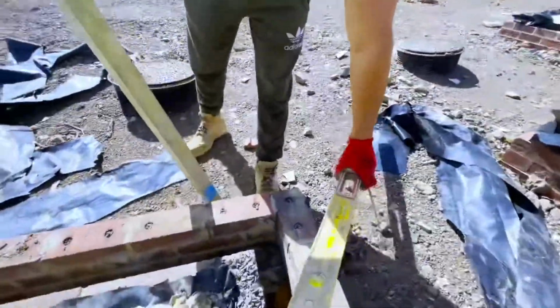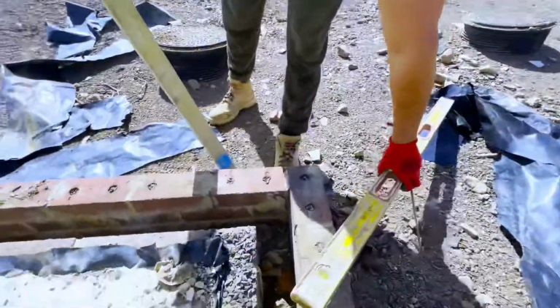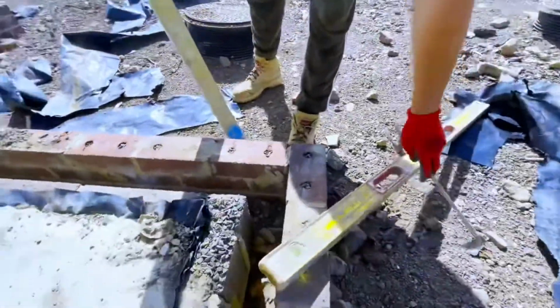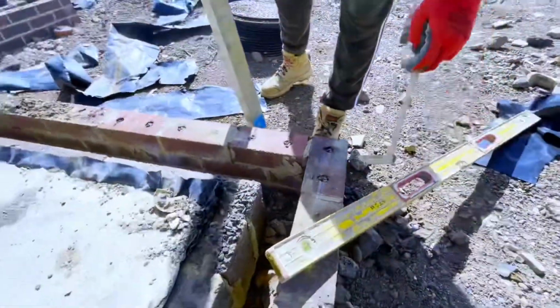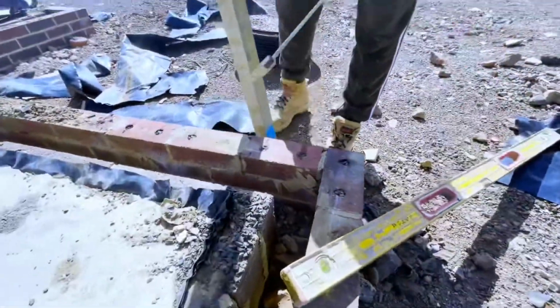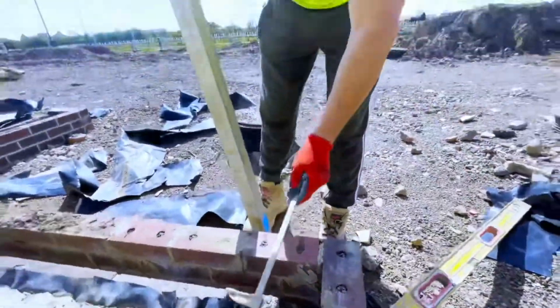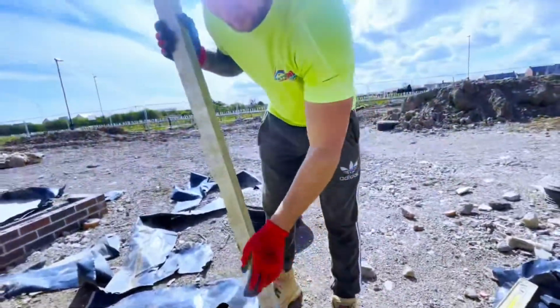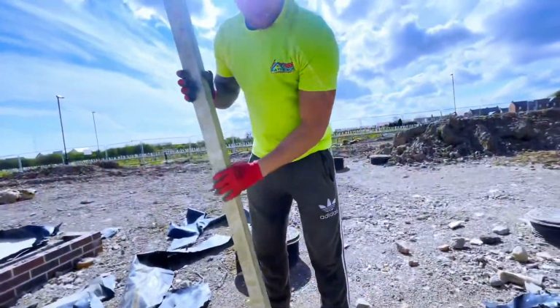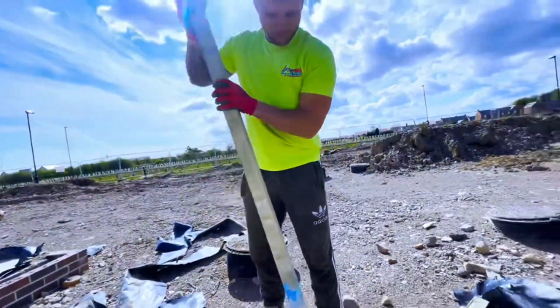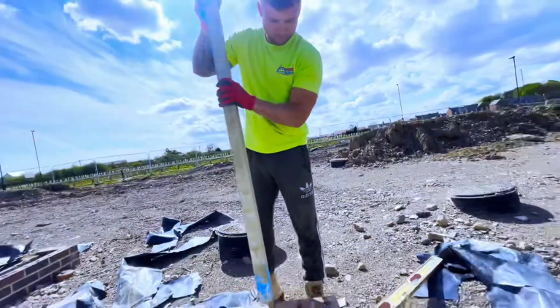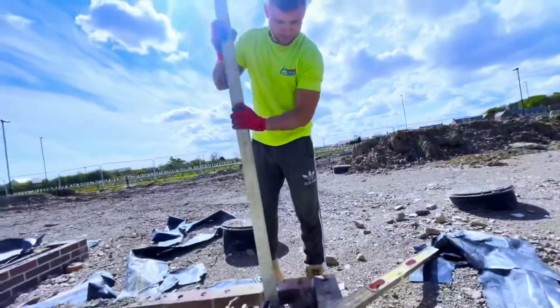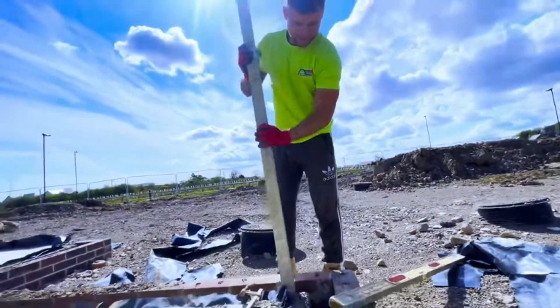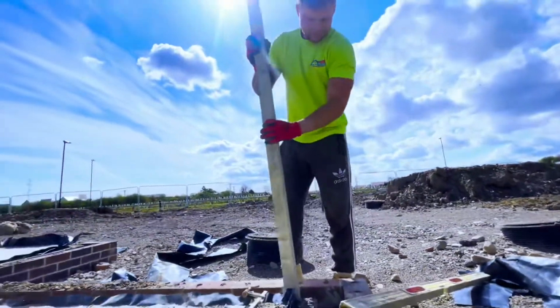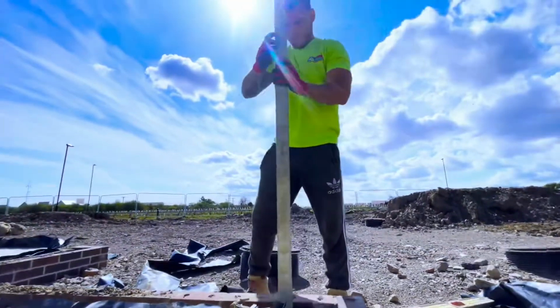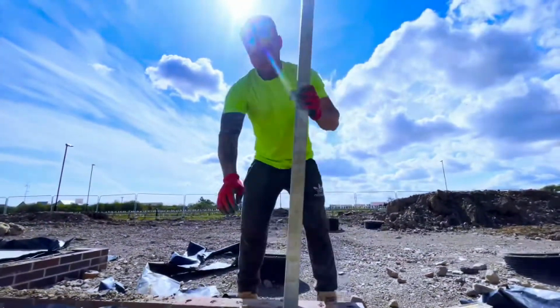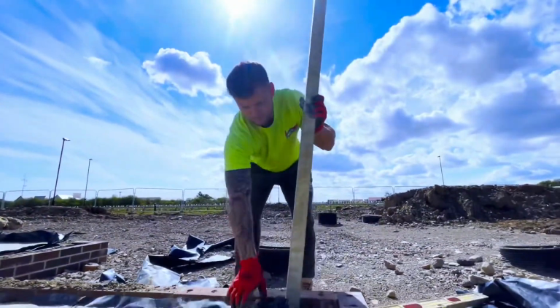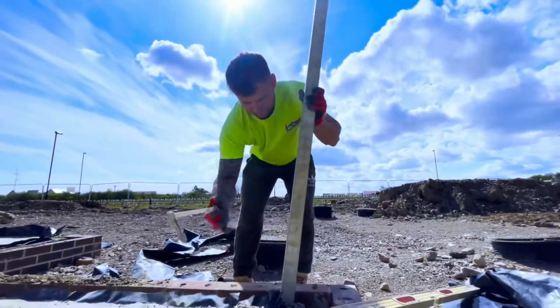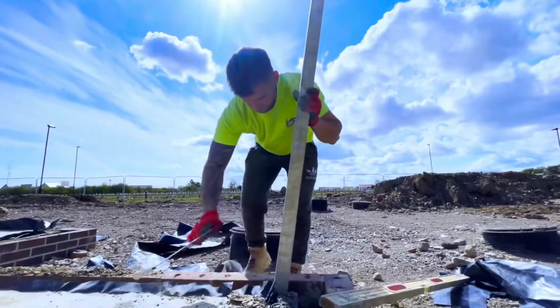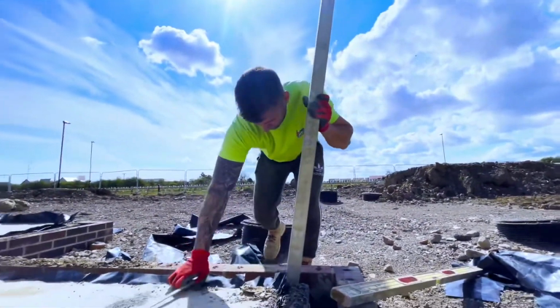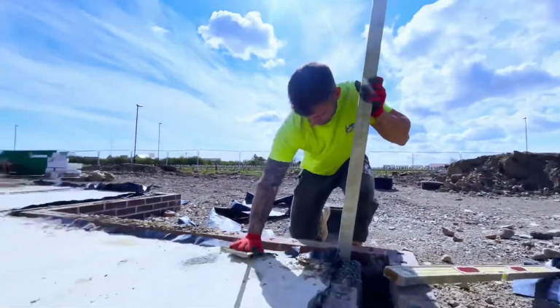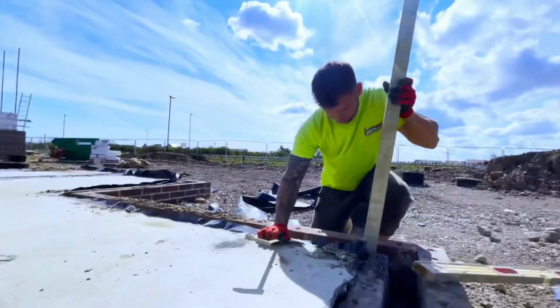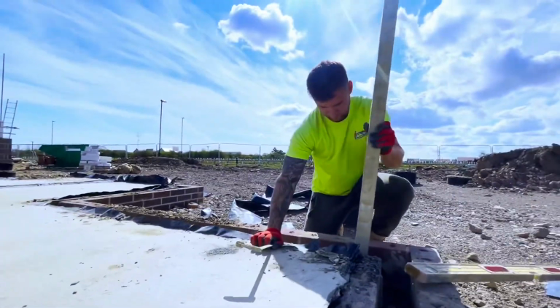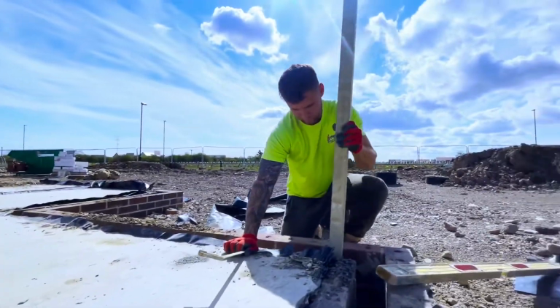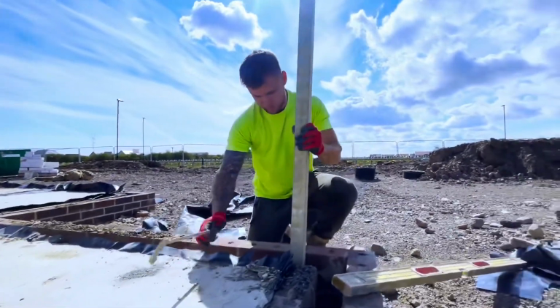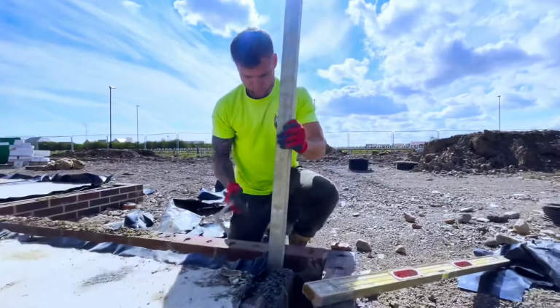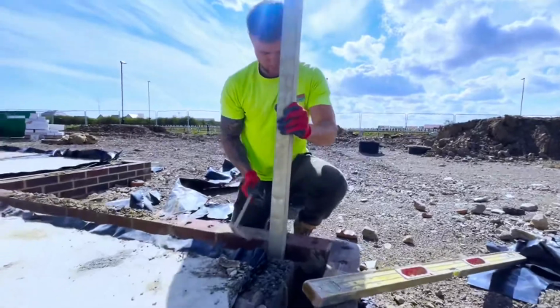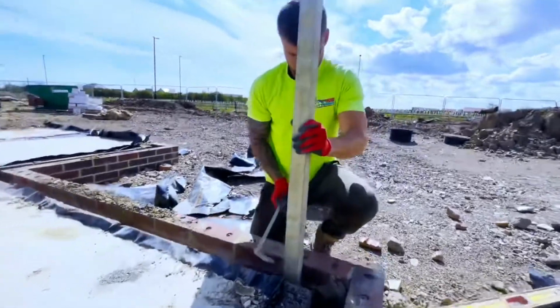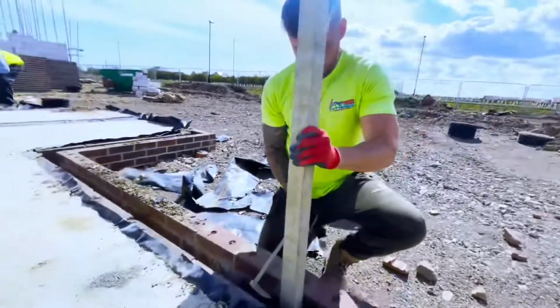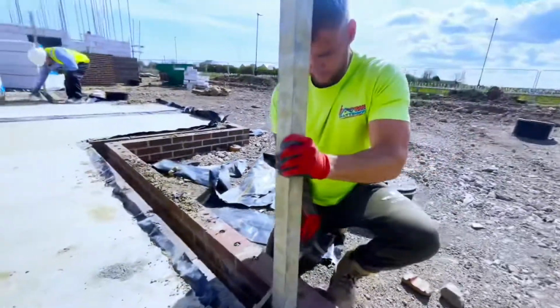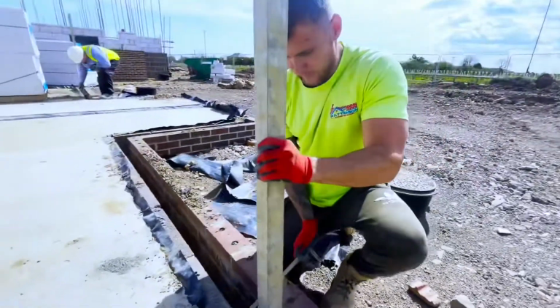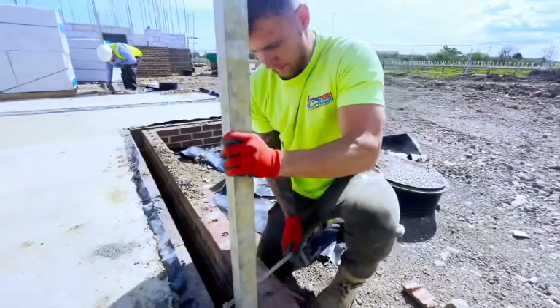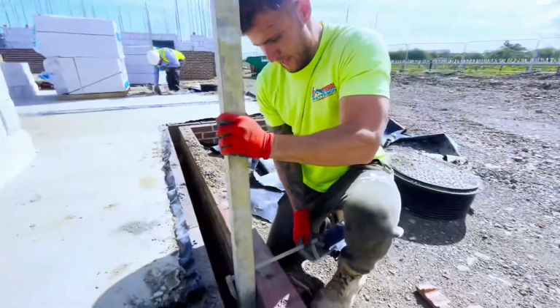Get some damp down, get a couple of blocks around. Some of the boys on site have kindly lent us F-clamps because mine's obviously been pinched, so this is a tiny length of days.